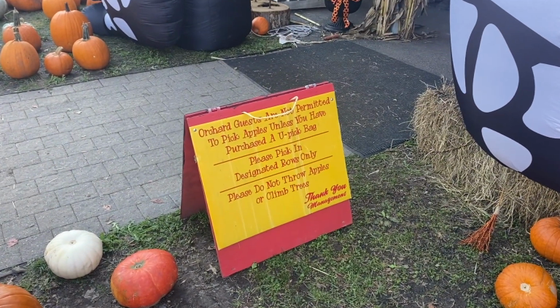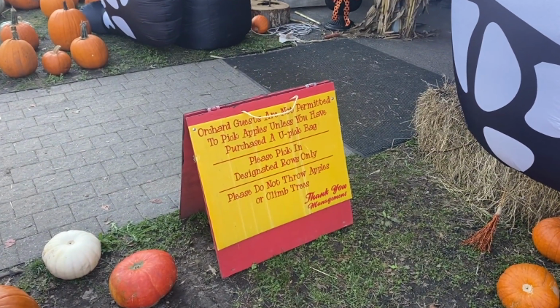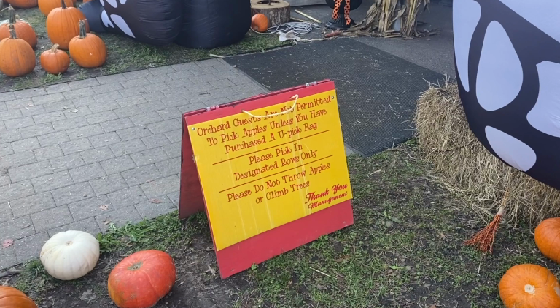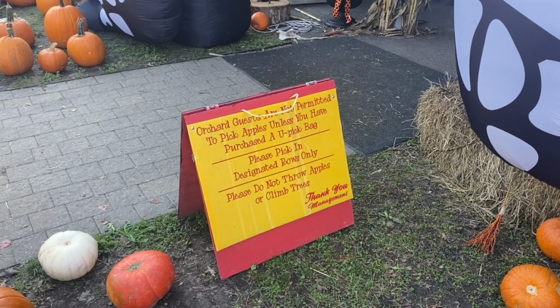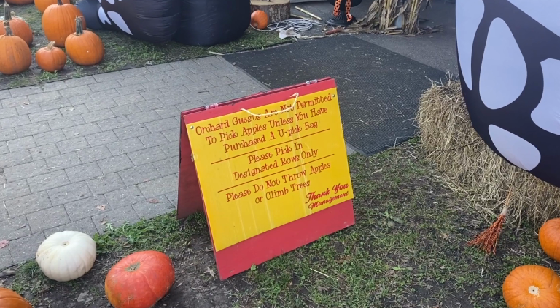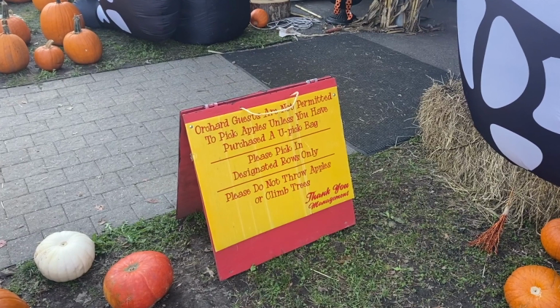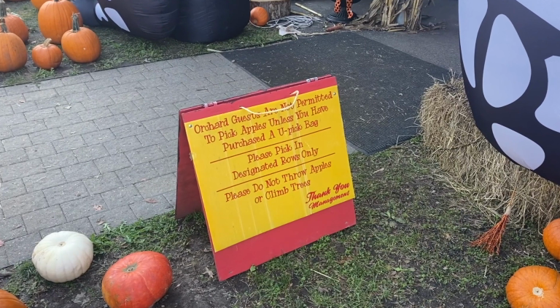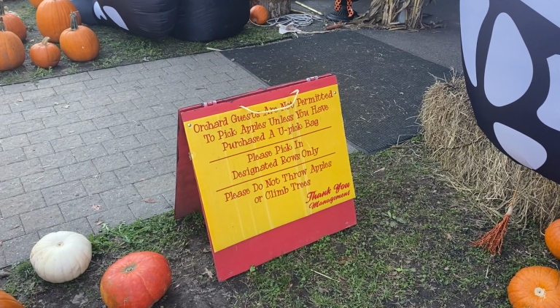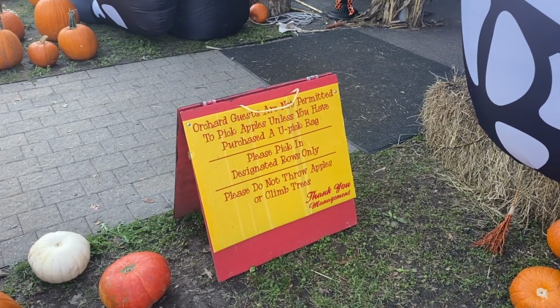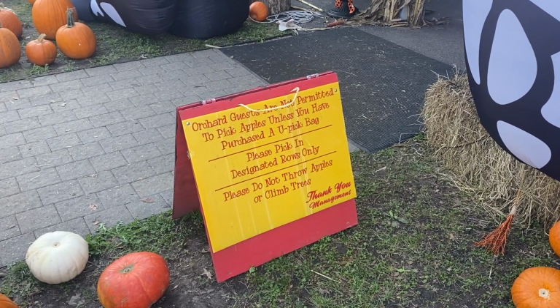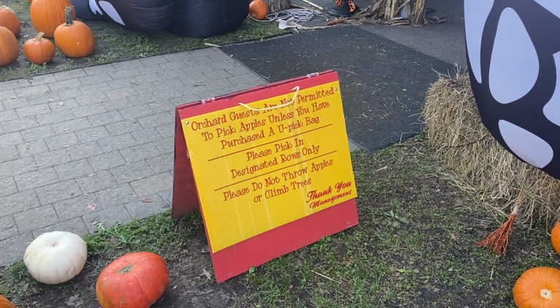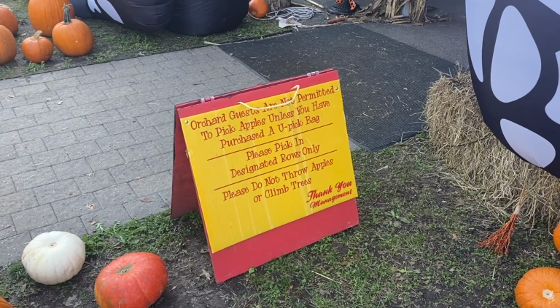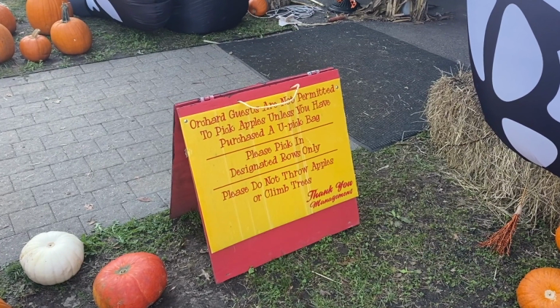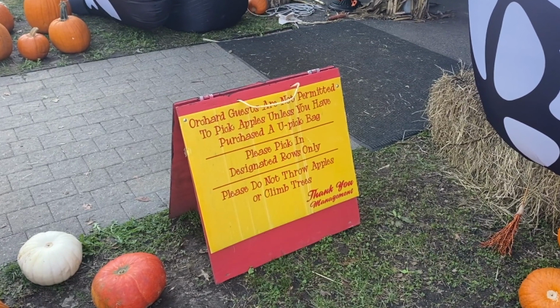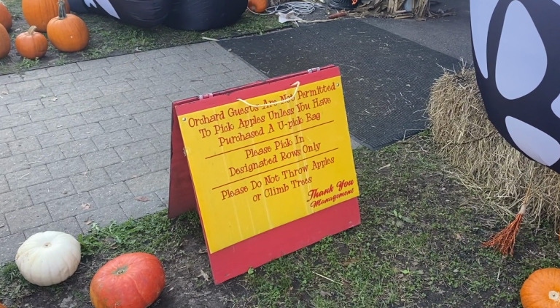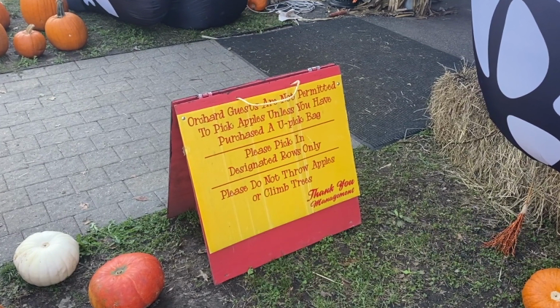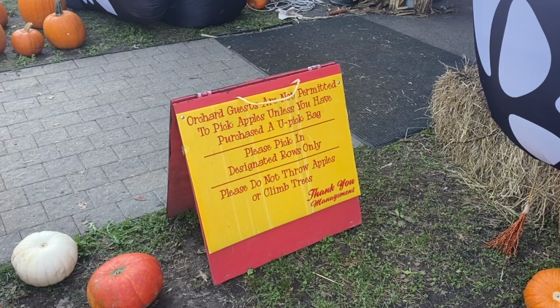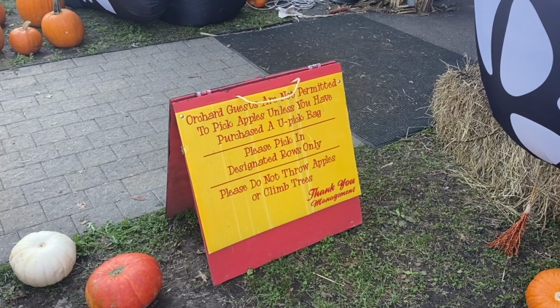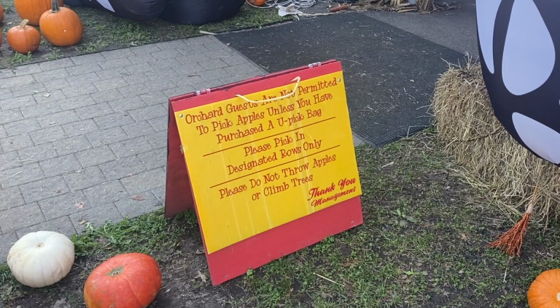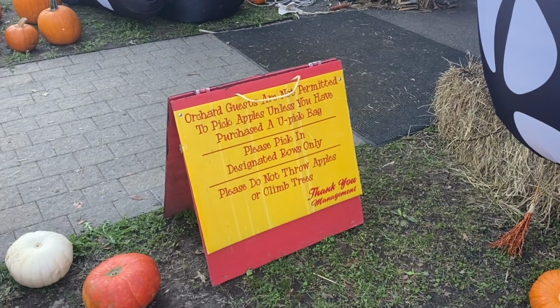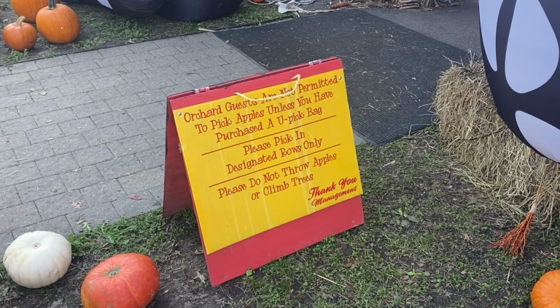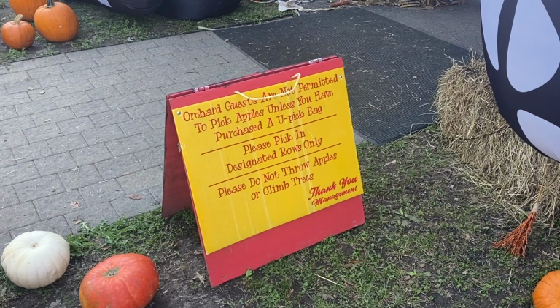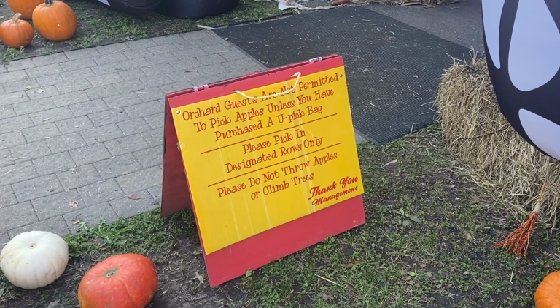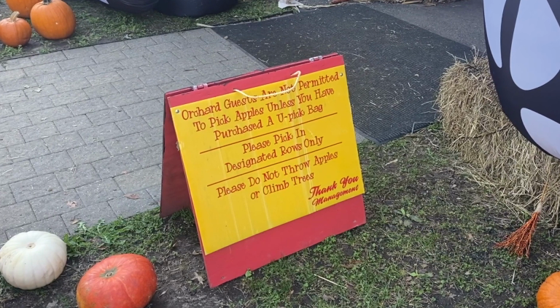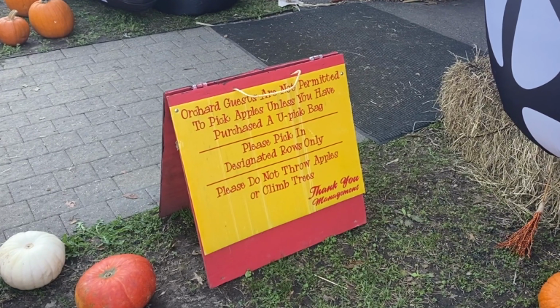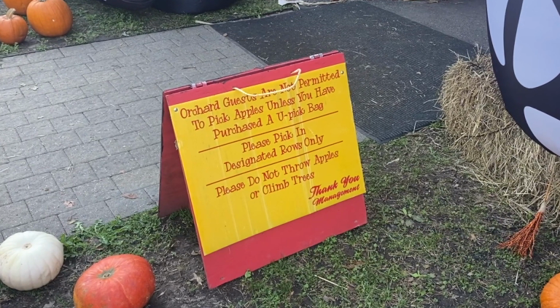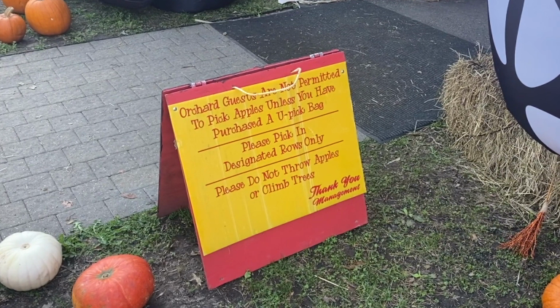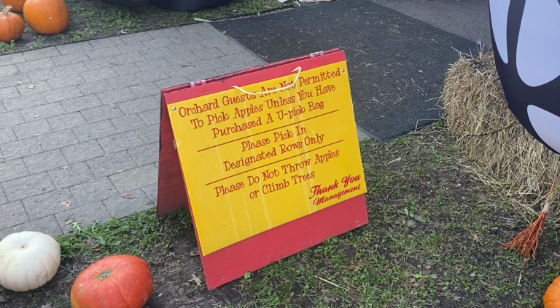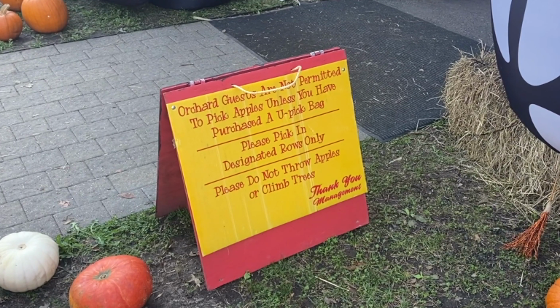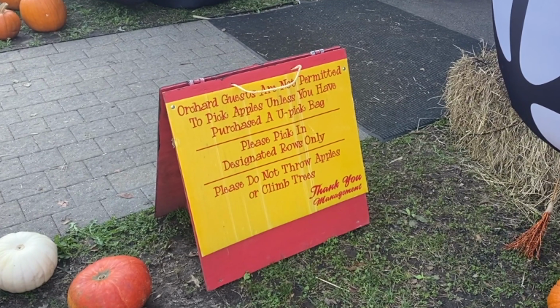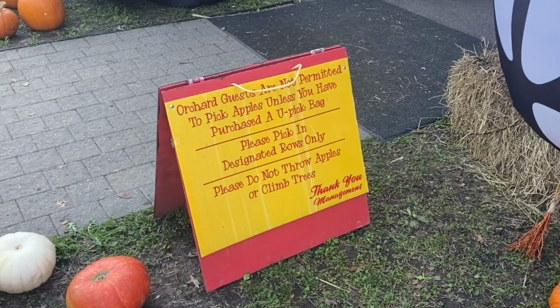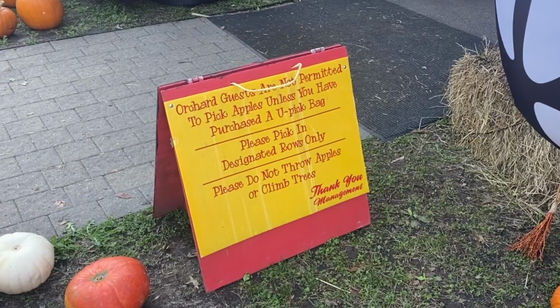People who visit here can pick up apples only in designated places by purchasing a pick bag. They also request you not throw apples away or climb trees.